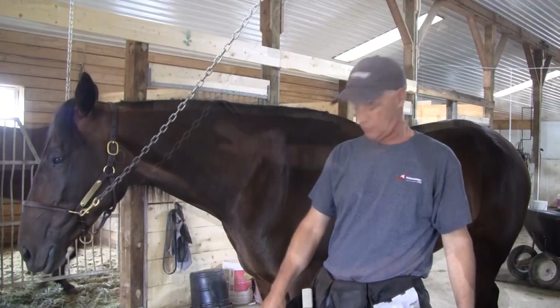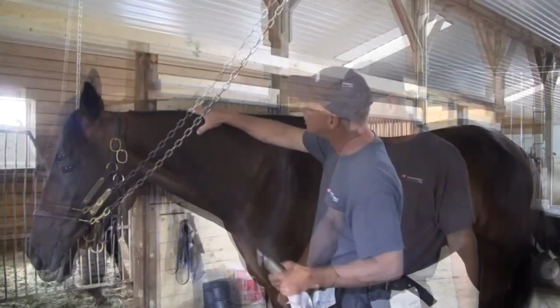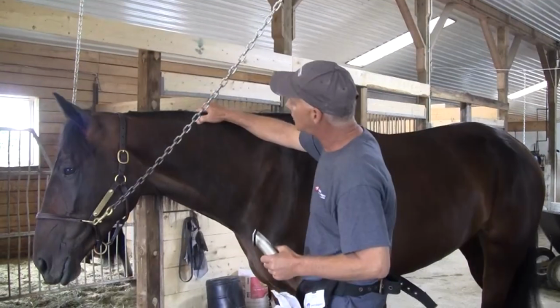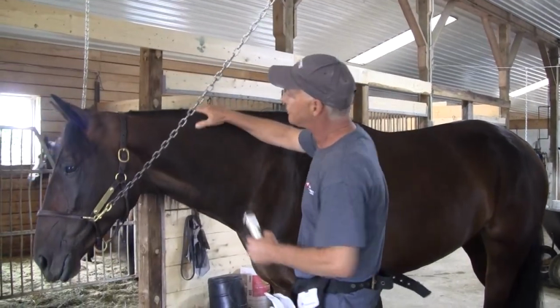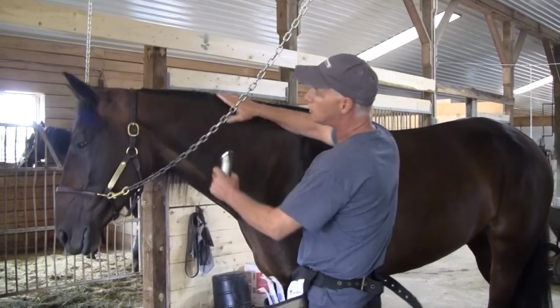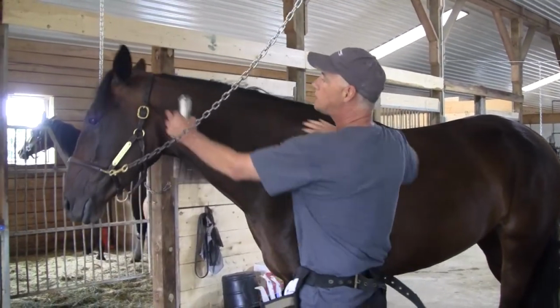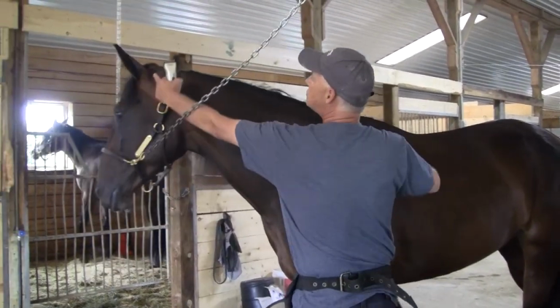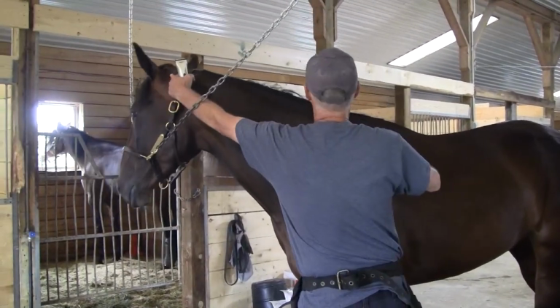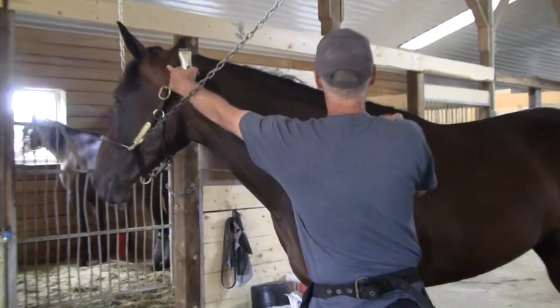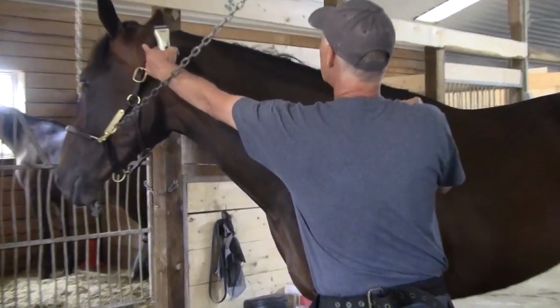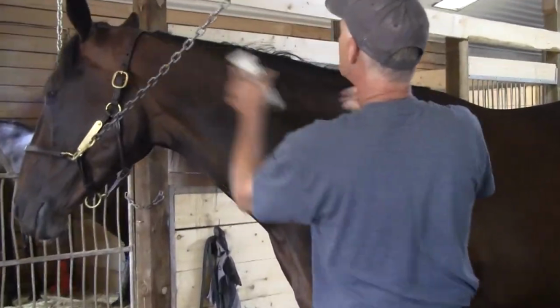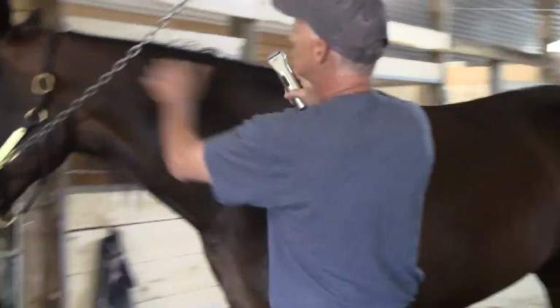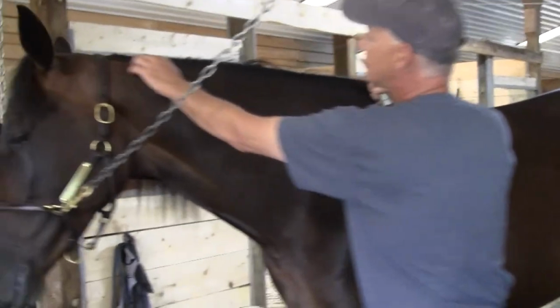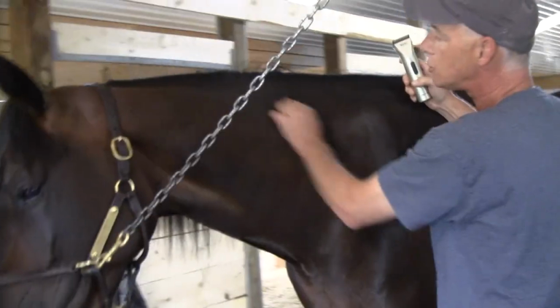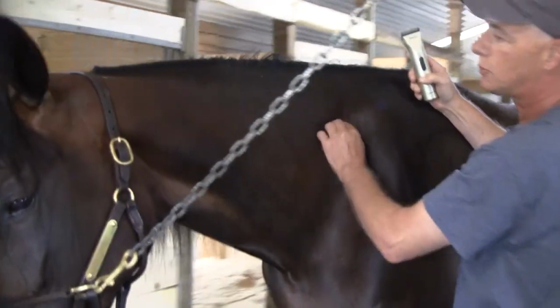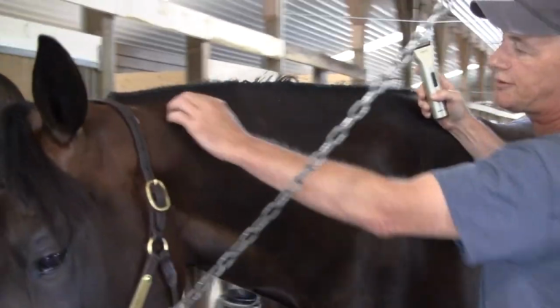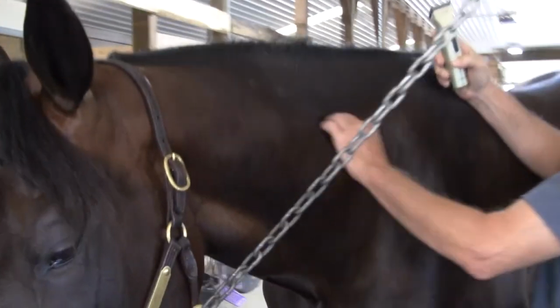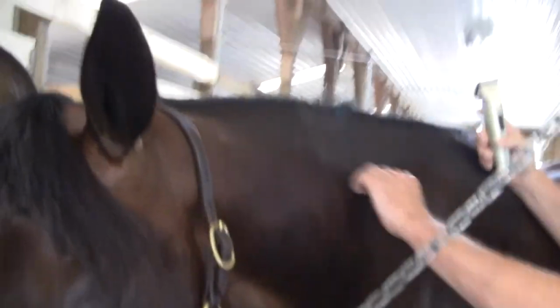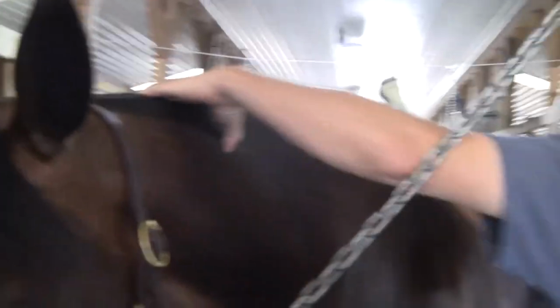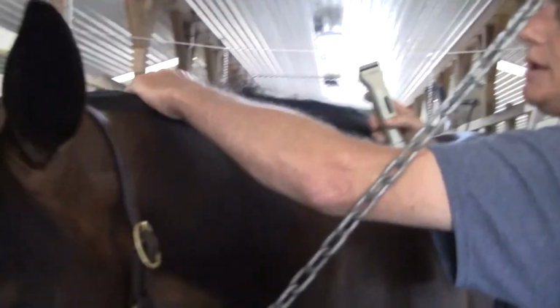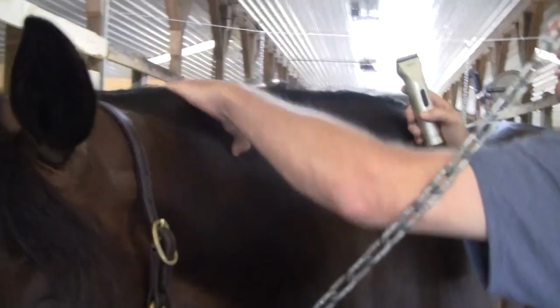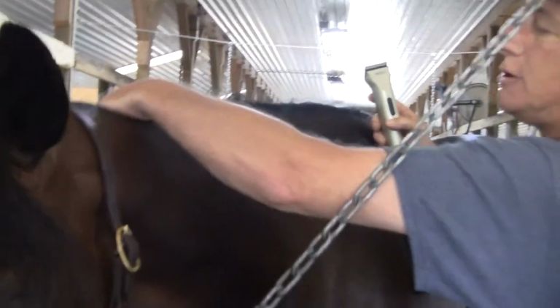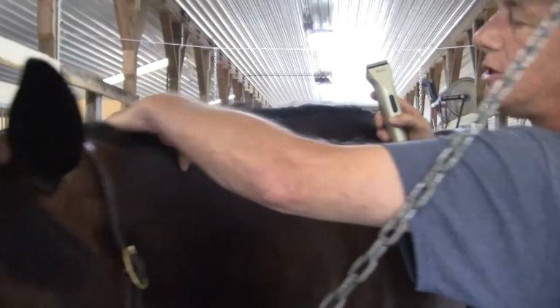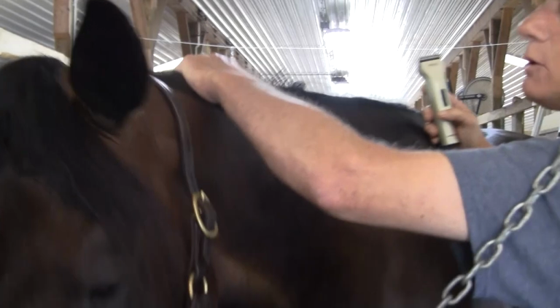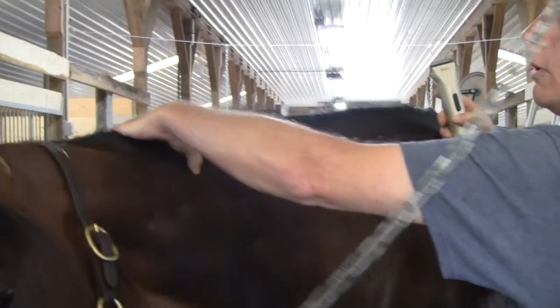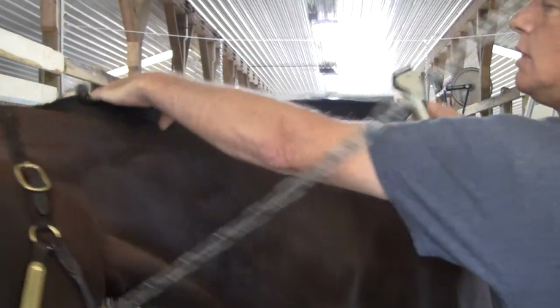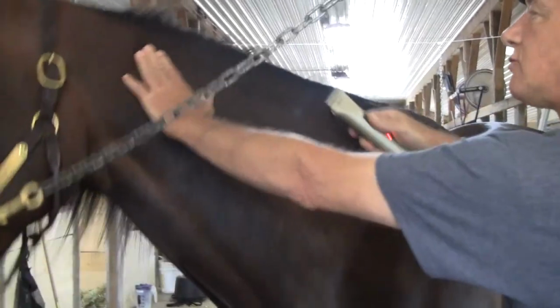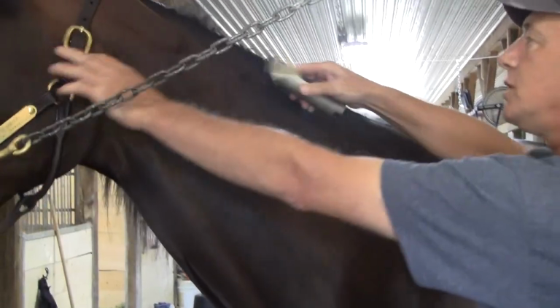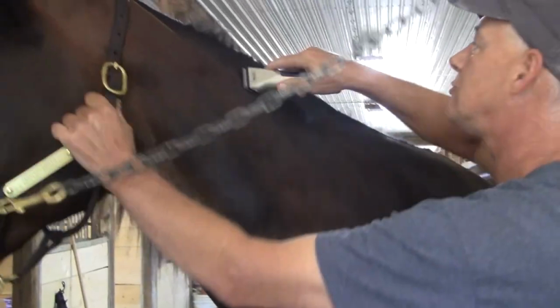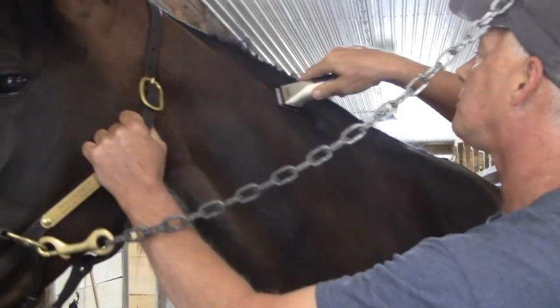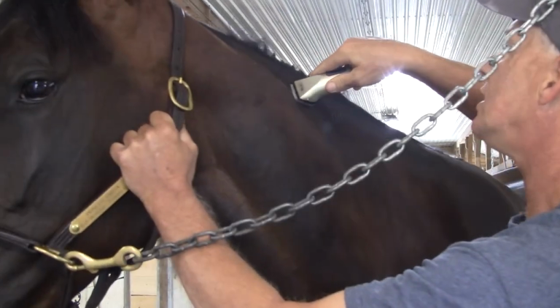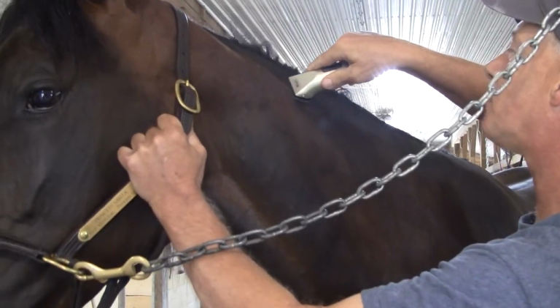What I'm going to do is come up on the horse's neck and we'll go between the two poles which is near the withers, and we're looking for the nuchal ligament which runs down. I'll palpate here until I feel it — it's like a rope. And that's where we're going to insert the chip, right in that spot.